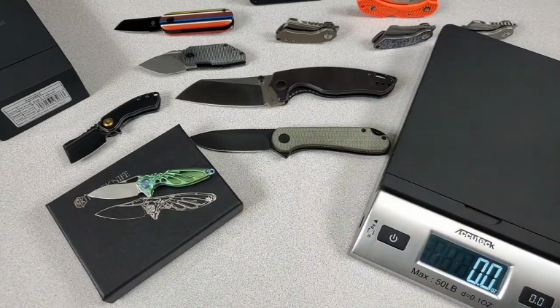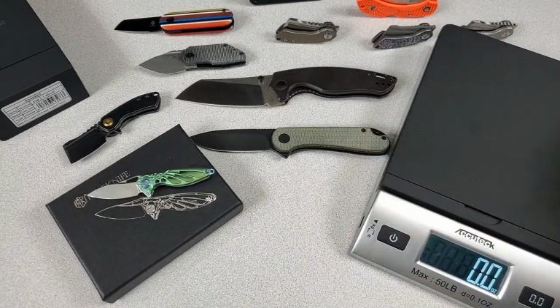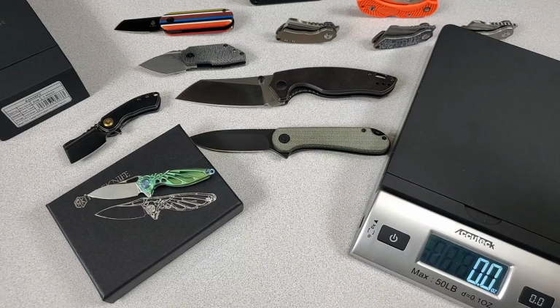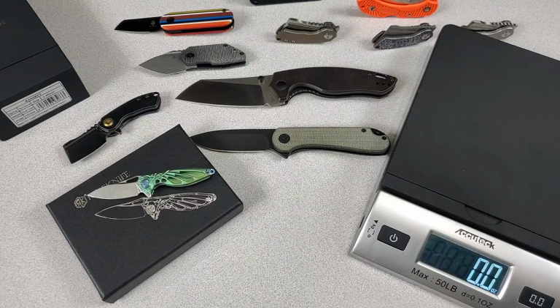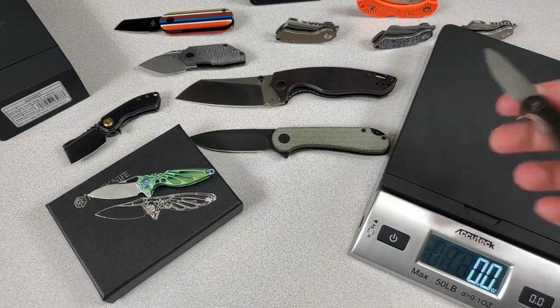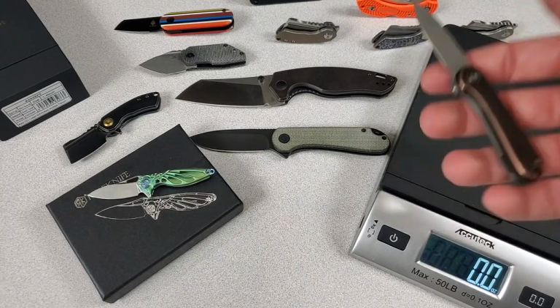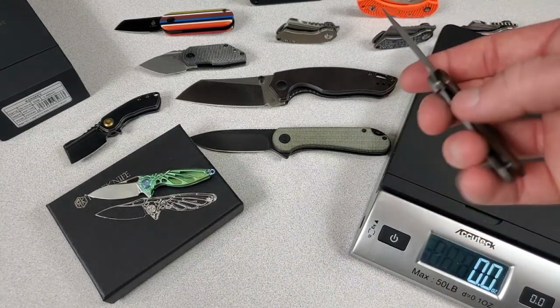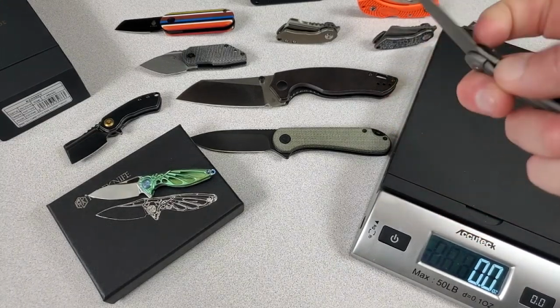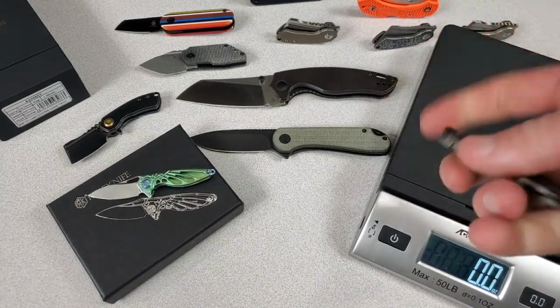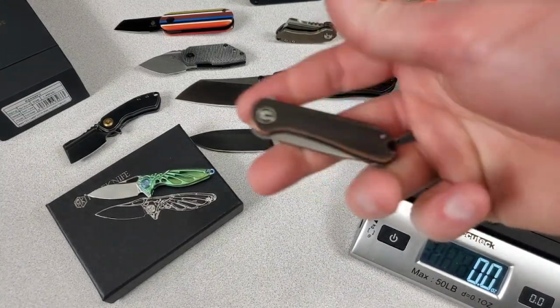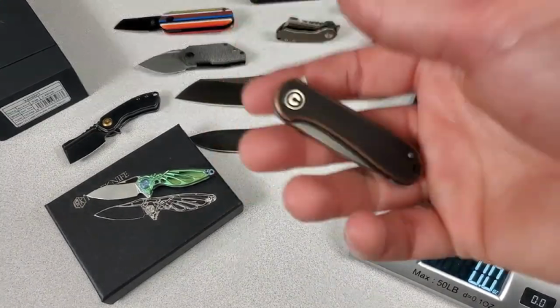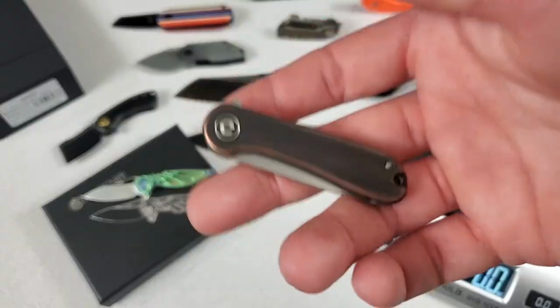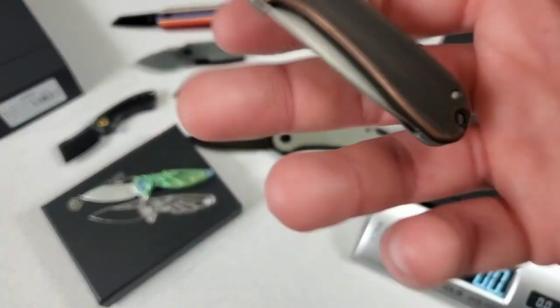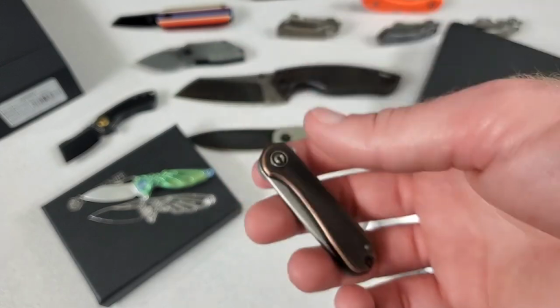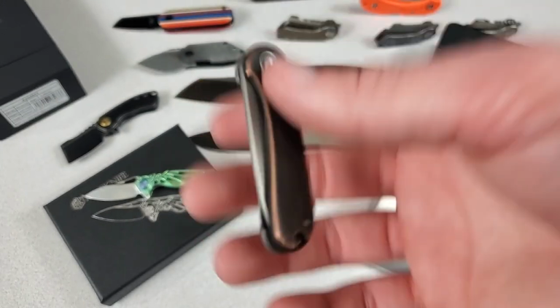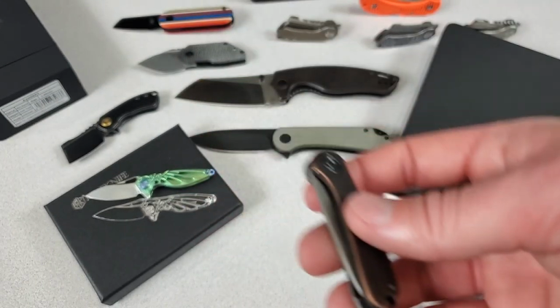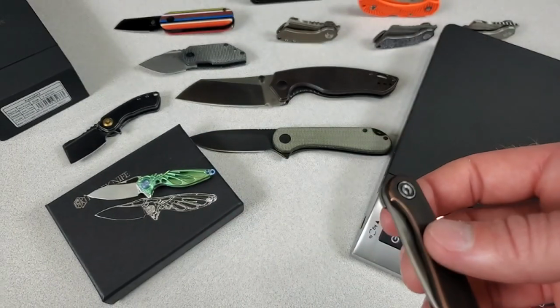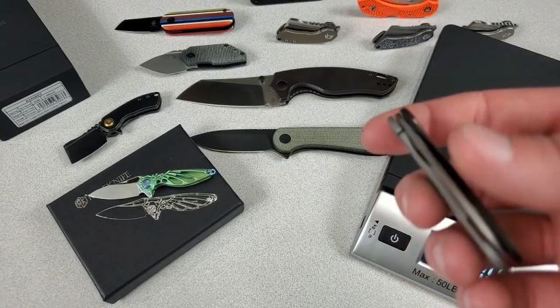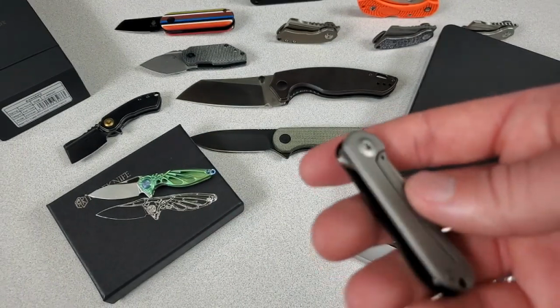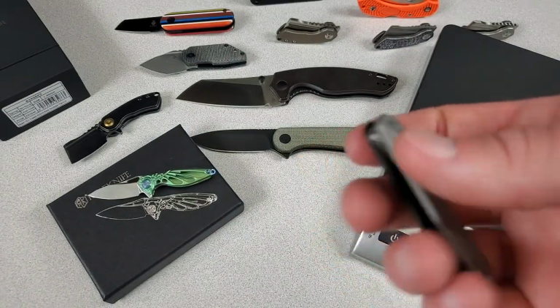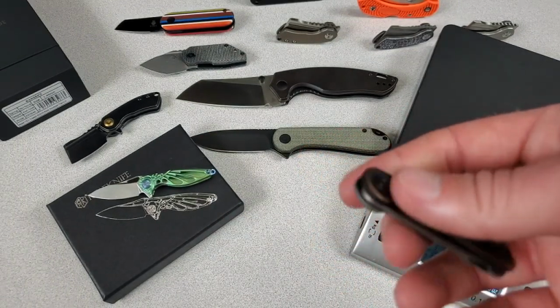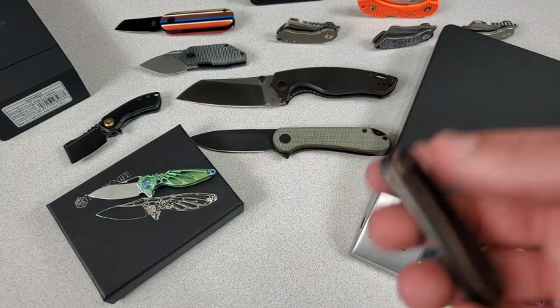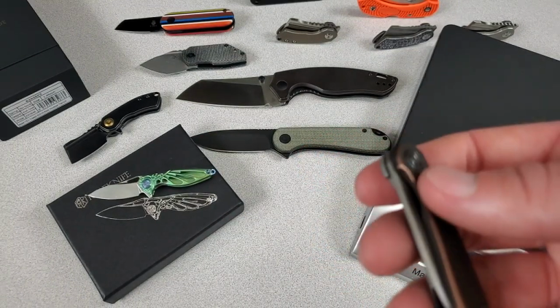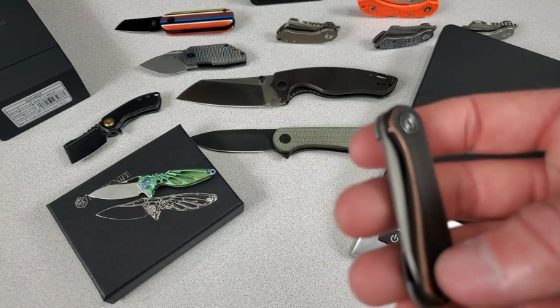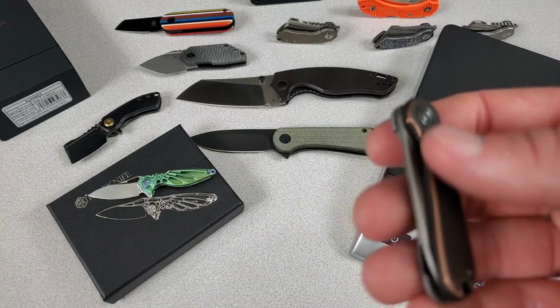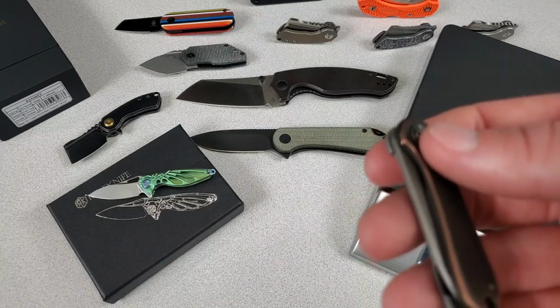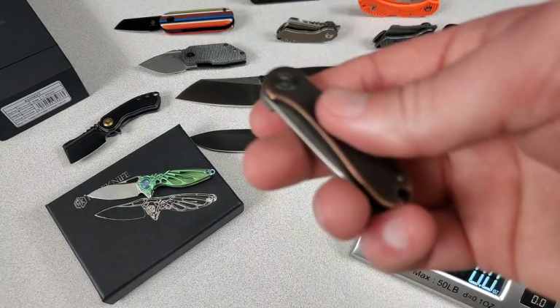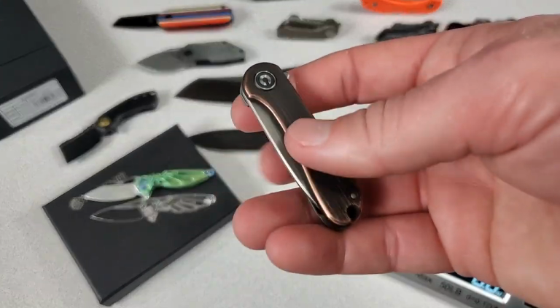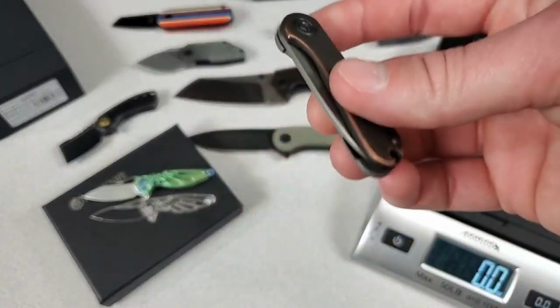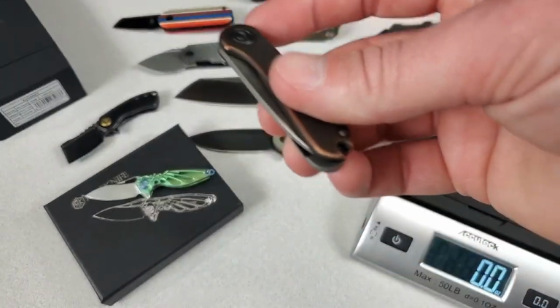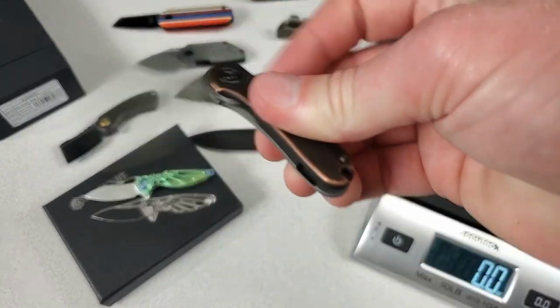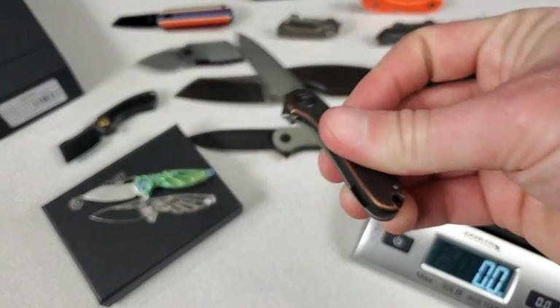The Mini Elementum — I have not looked, I have not cheated. It's copper, it's got some weight to it. I'm gonna say 1.8 ounces.